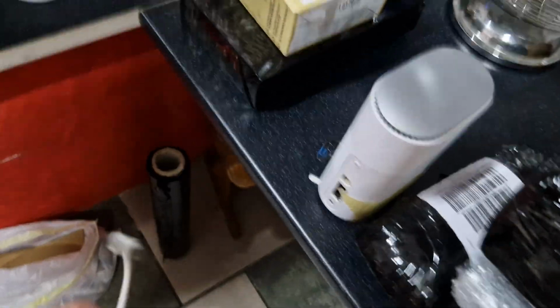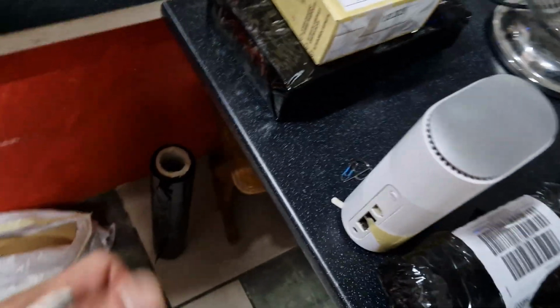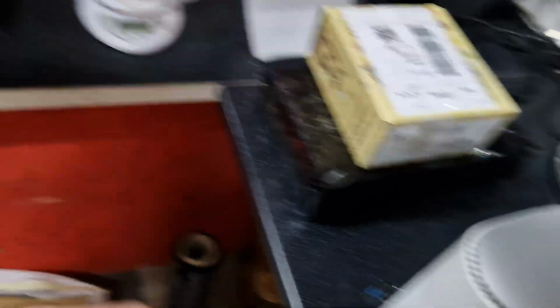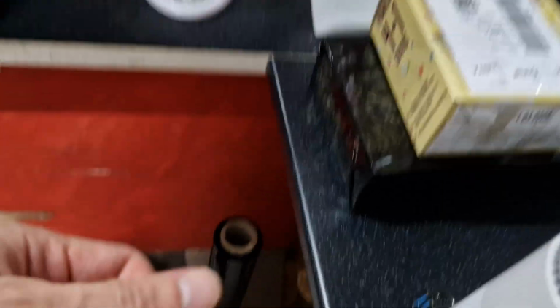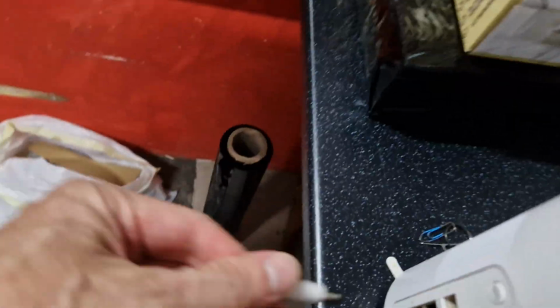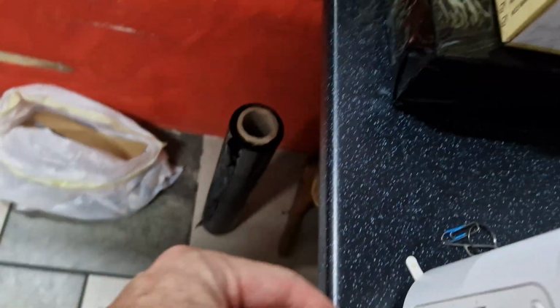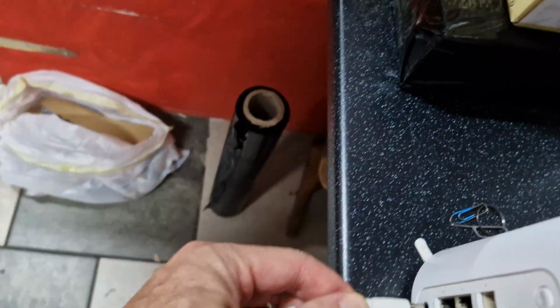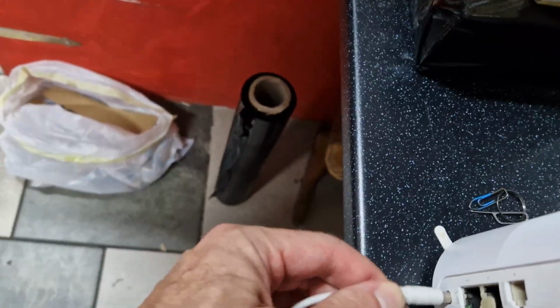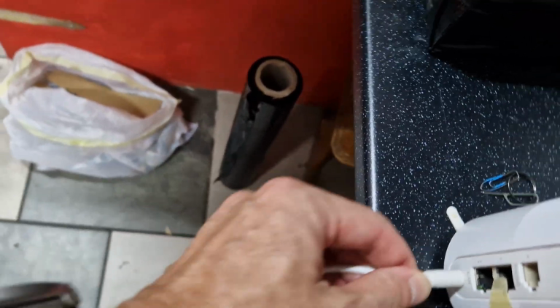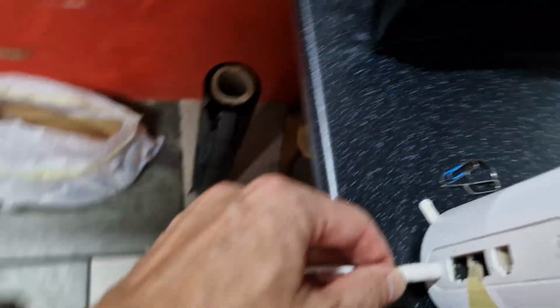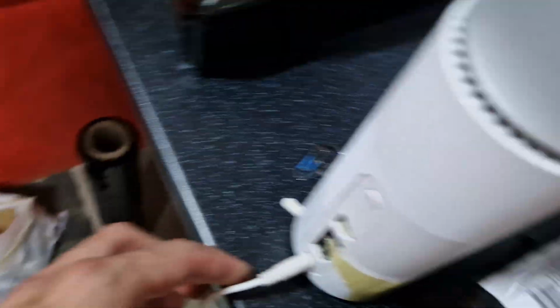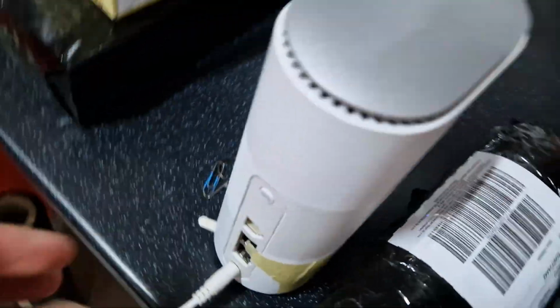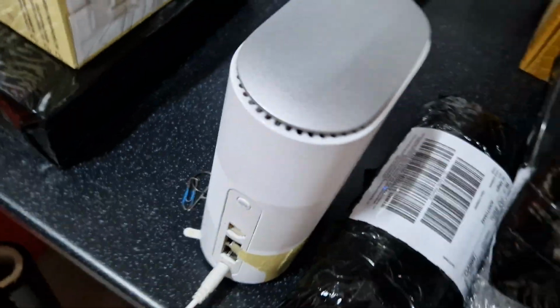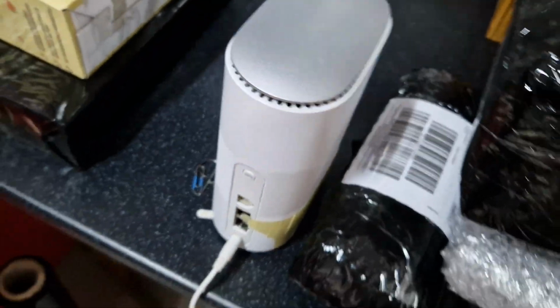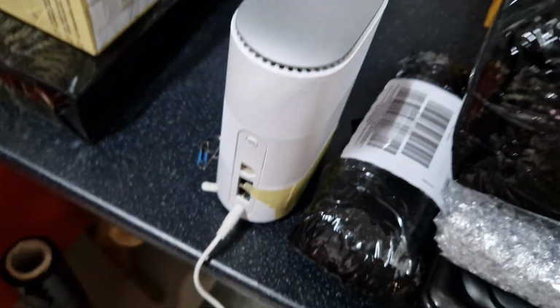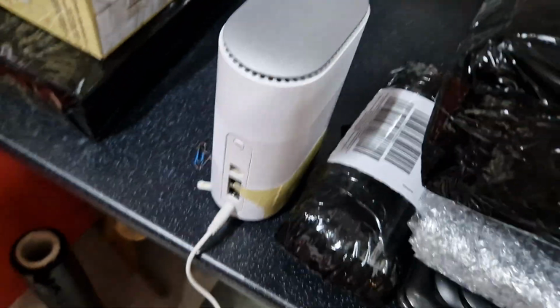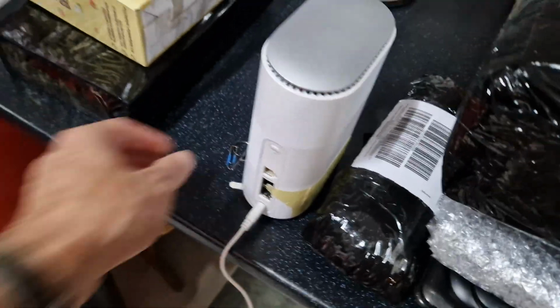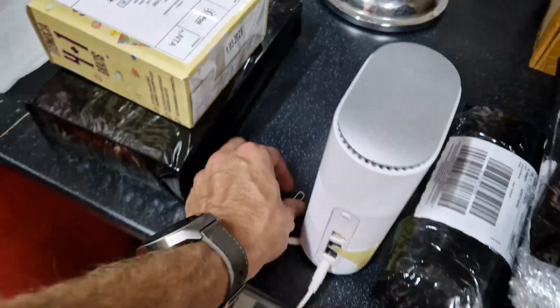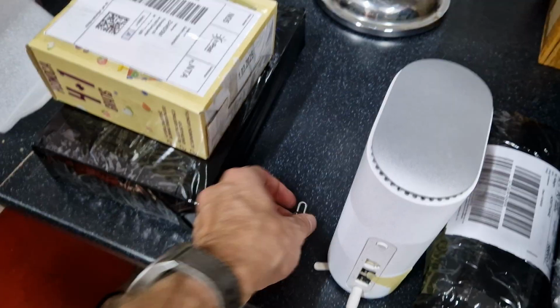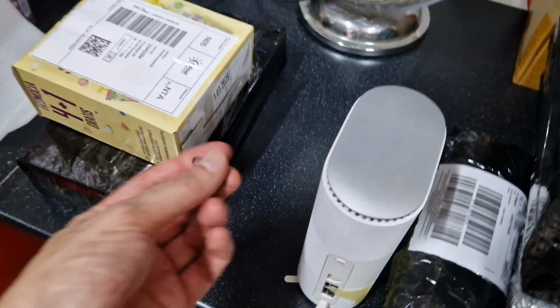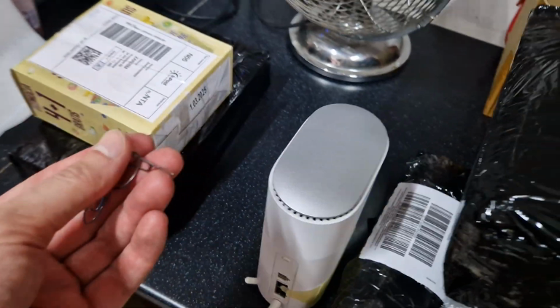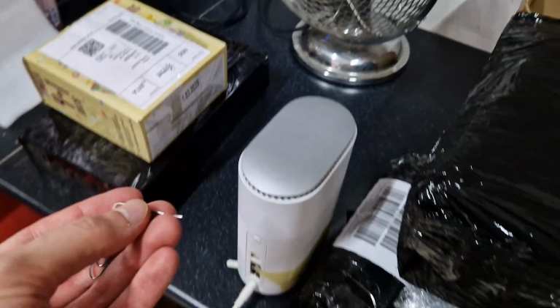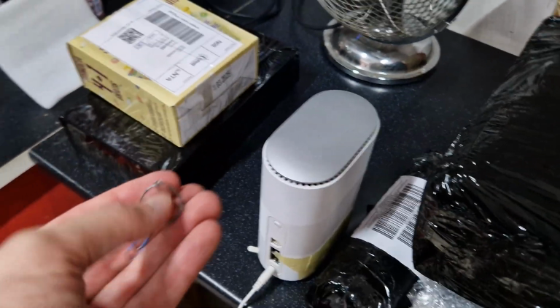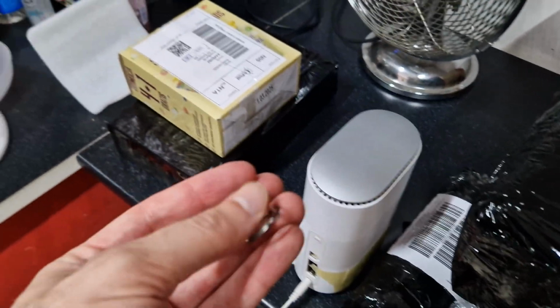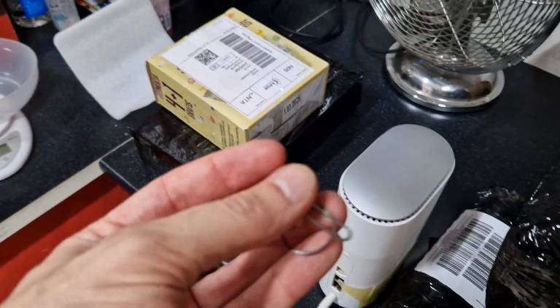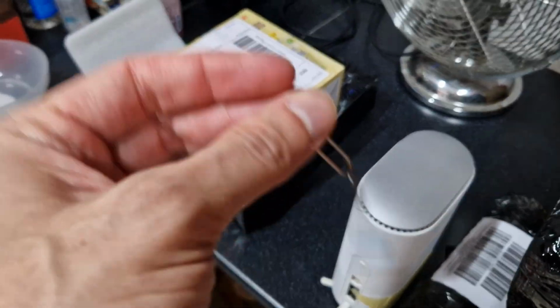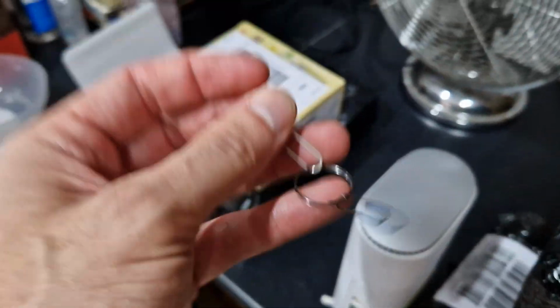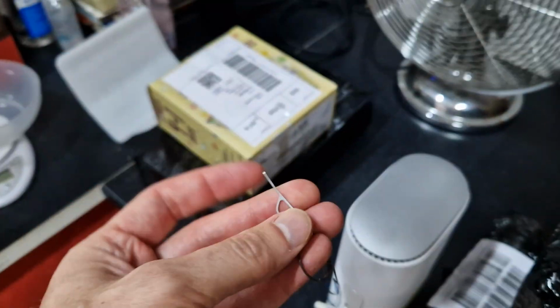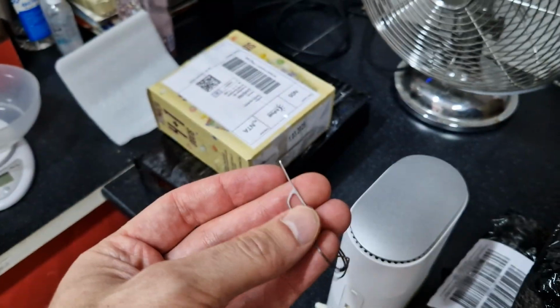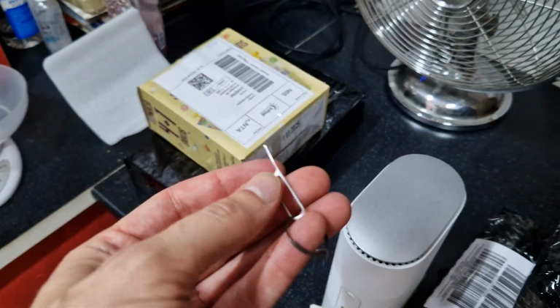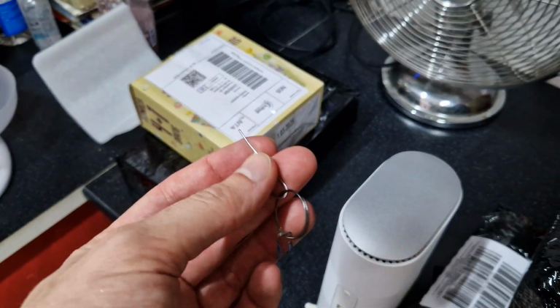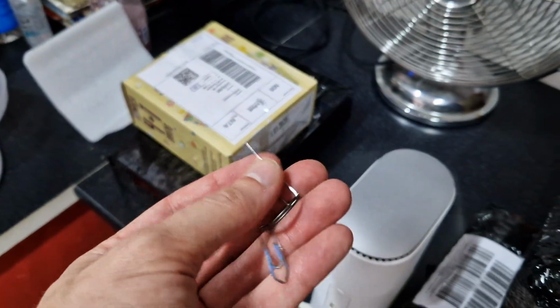First of all, we have to plug the cable into the router. We have to get the key to insert the SIM card from the phone — something like that.